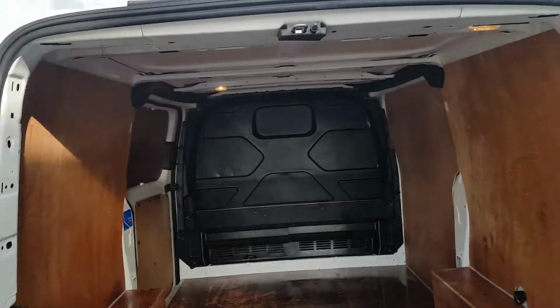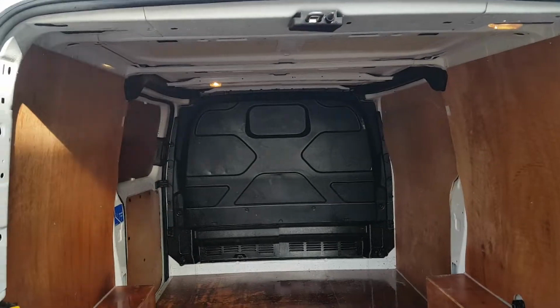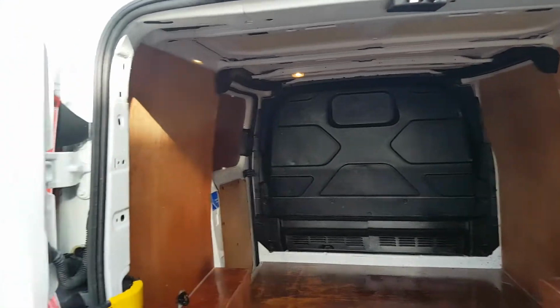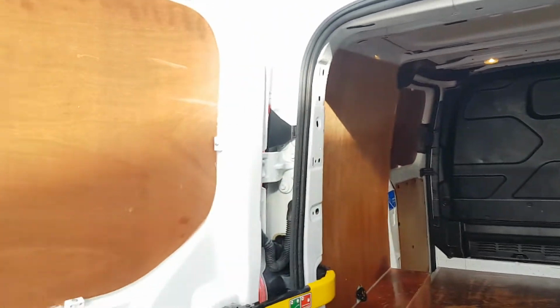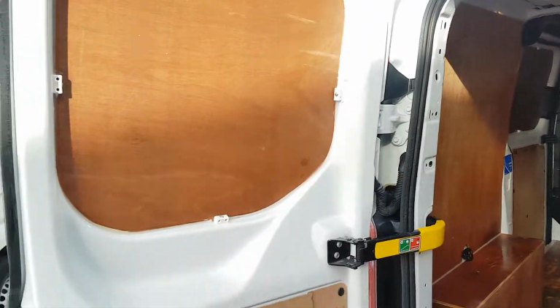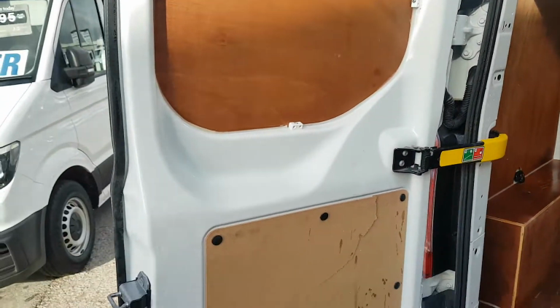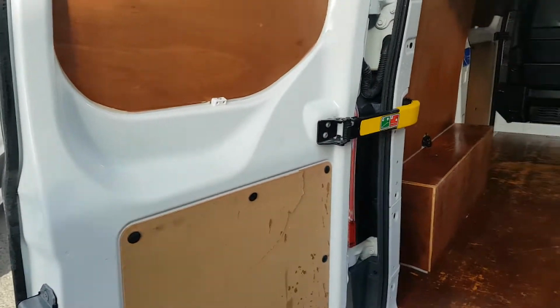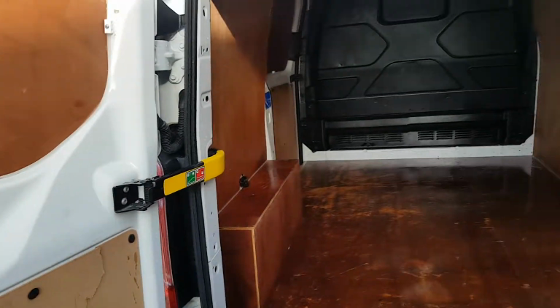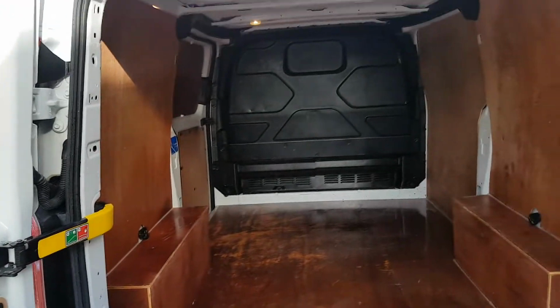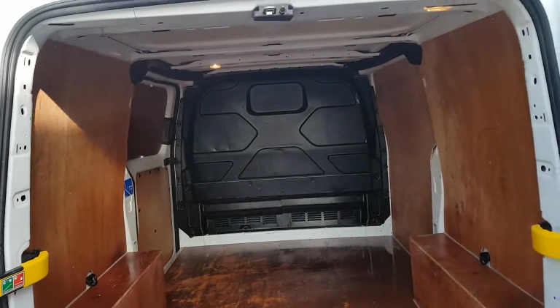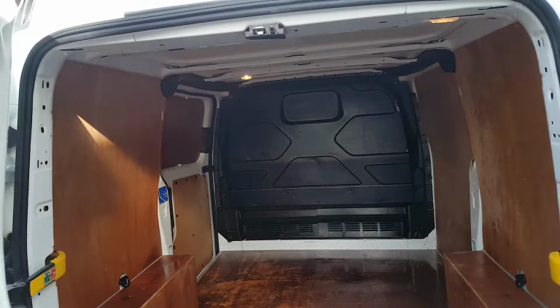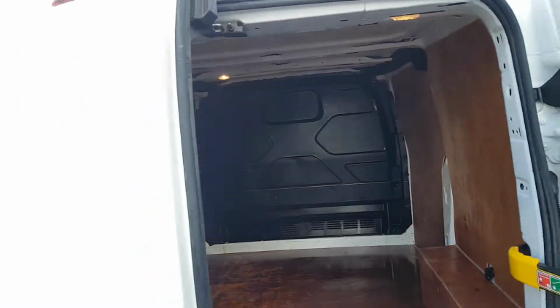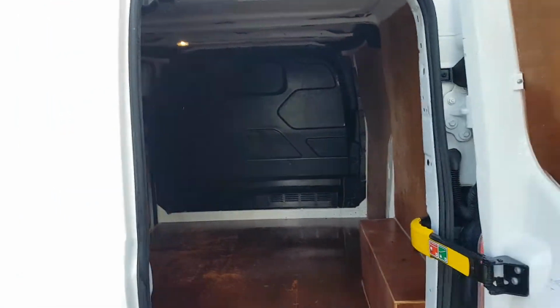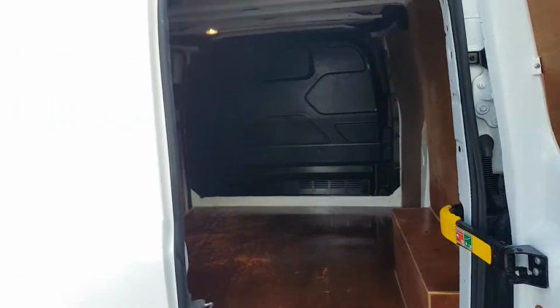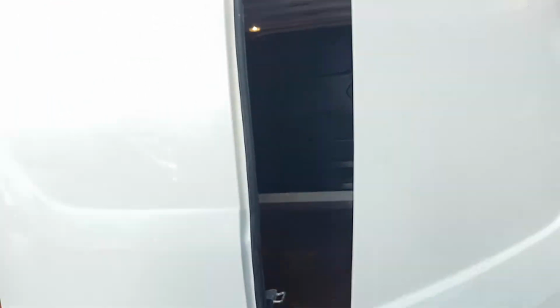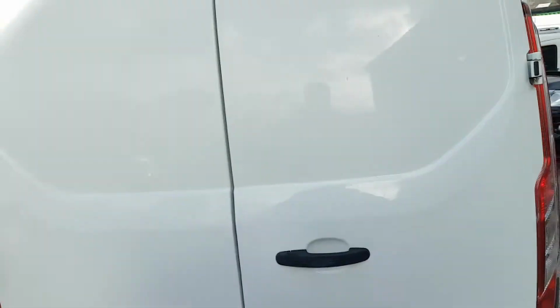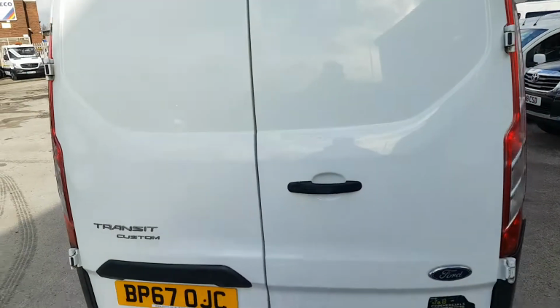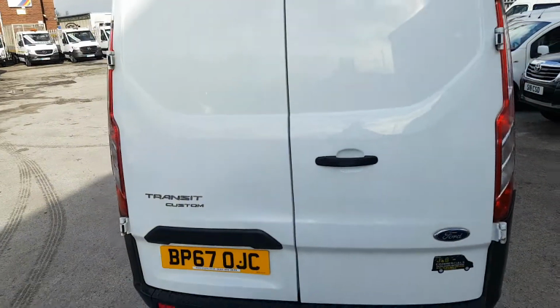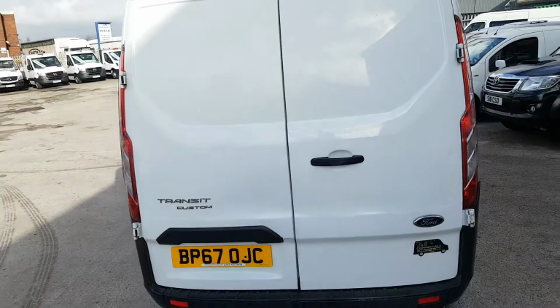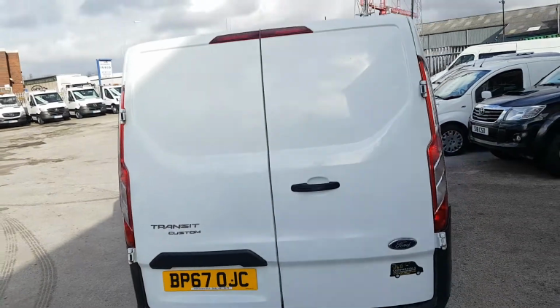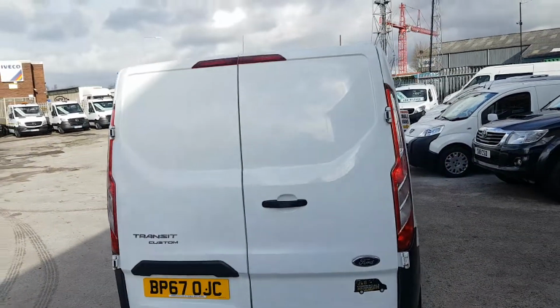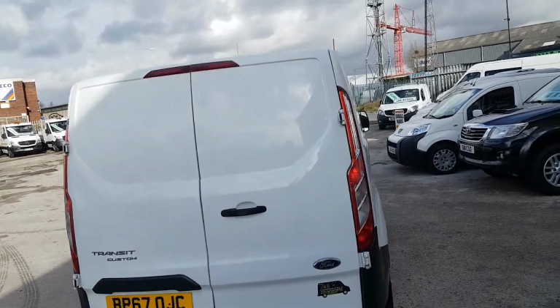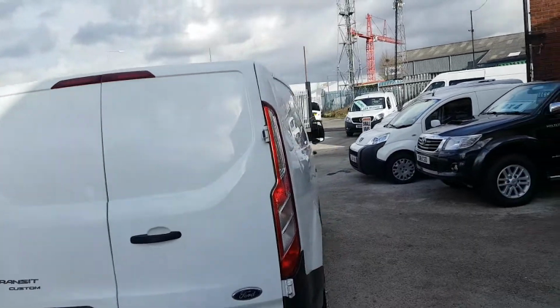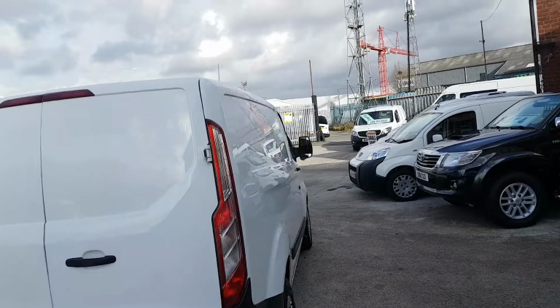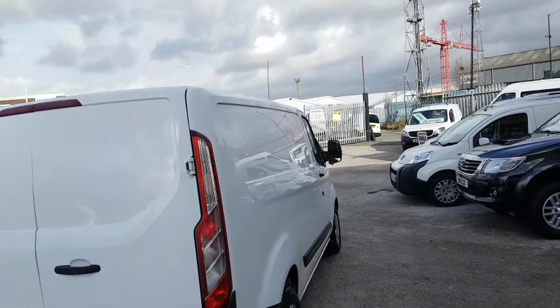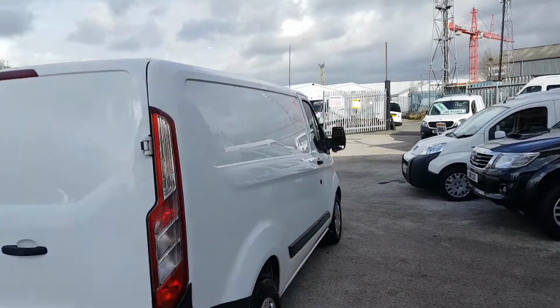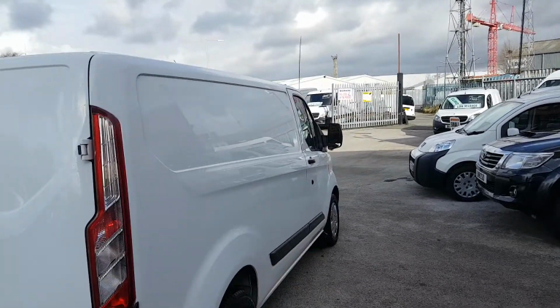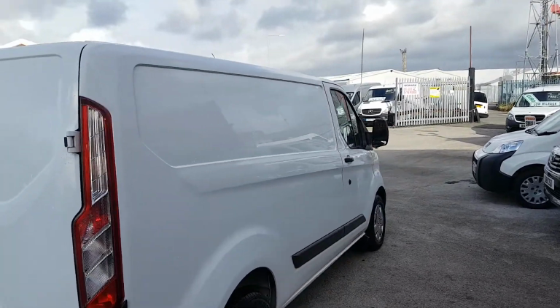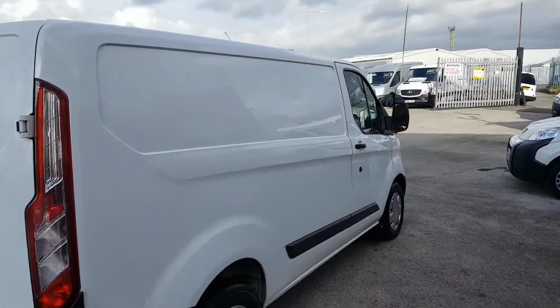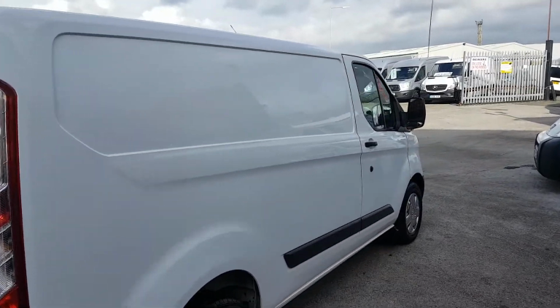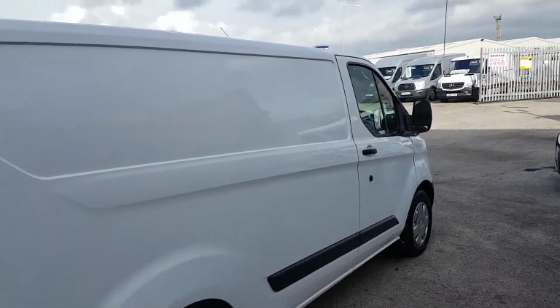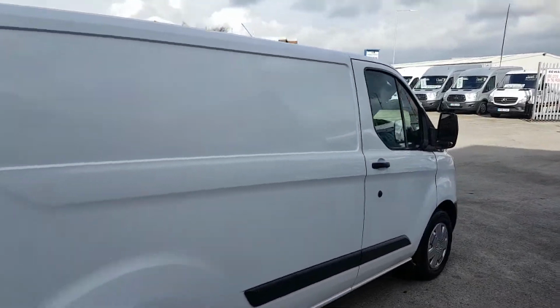We've got a choice of them on the website at the moment. Good price on these vans also — low mileage, Euro 6 engines.